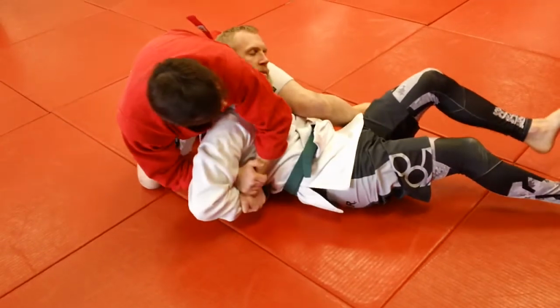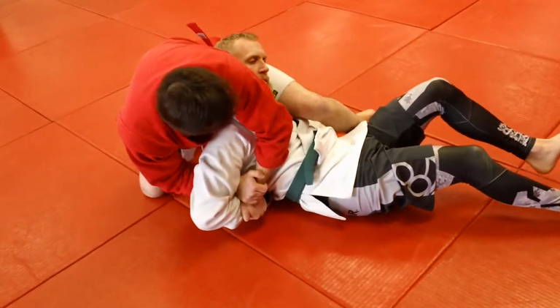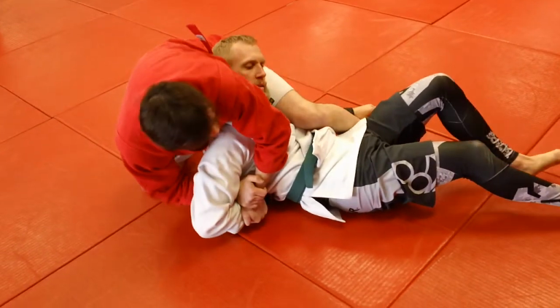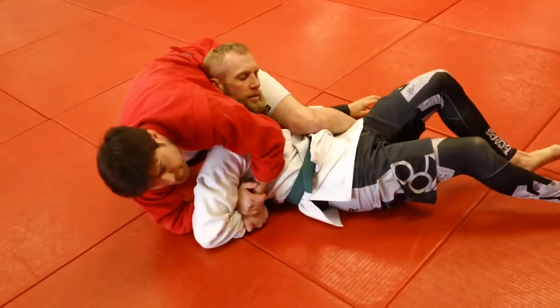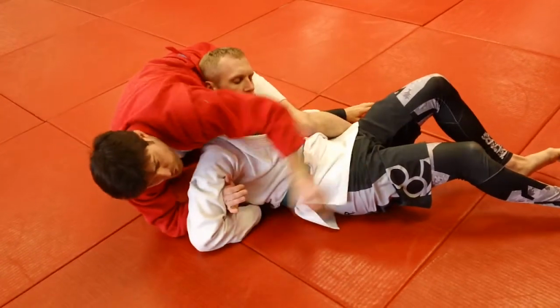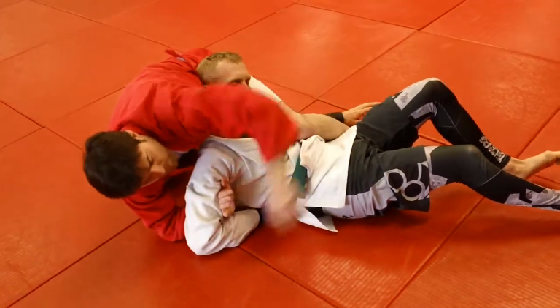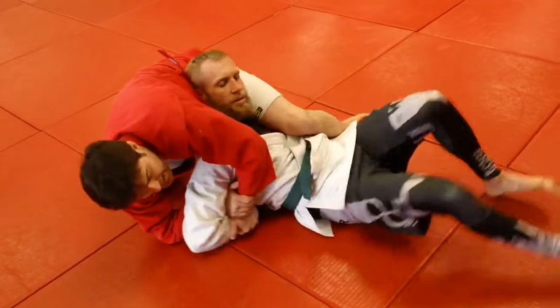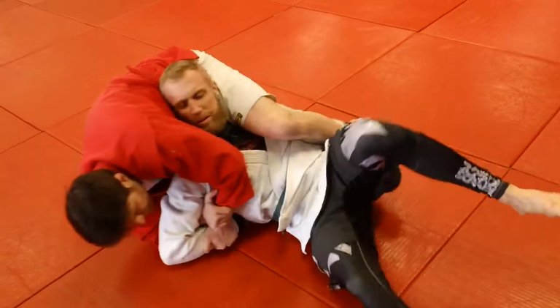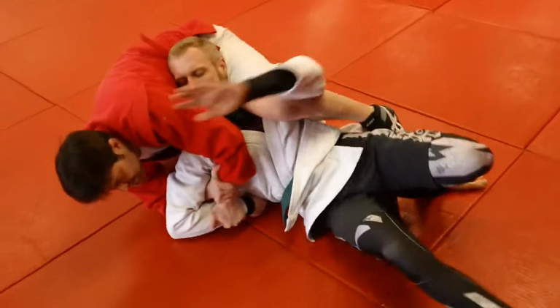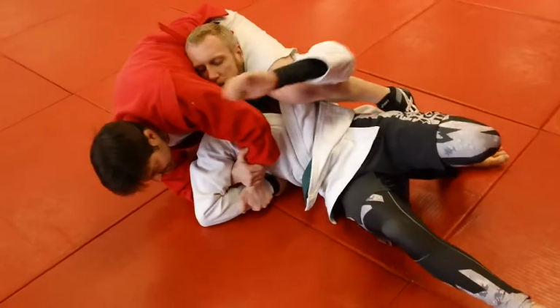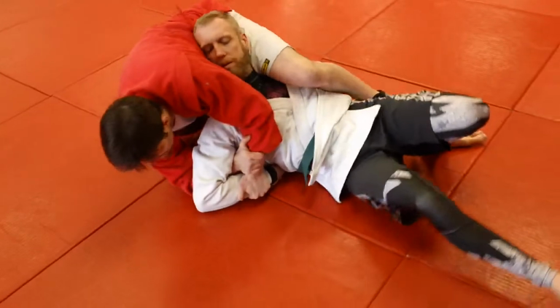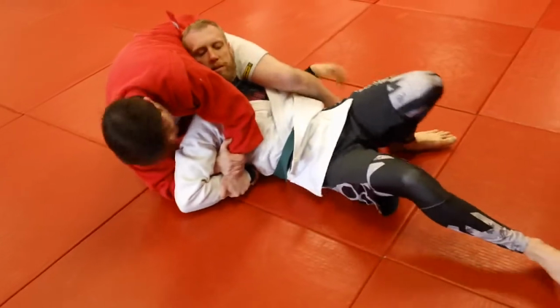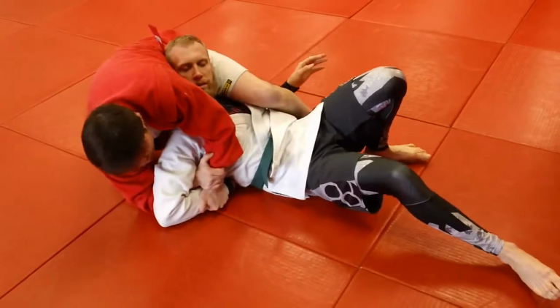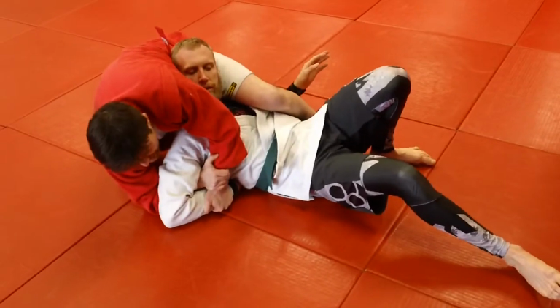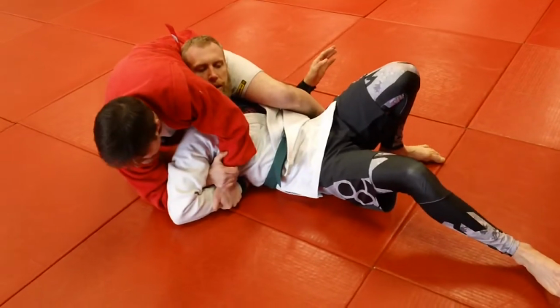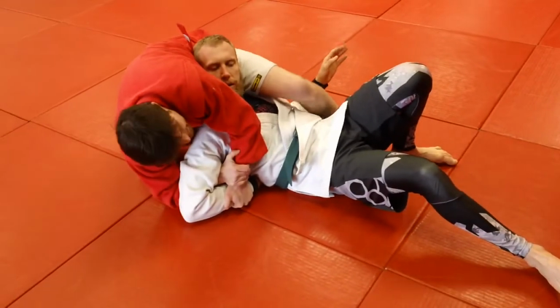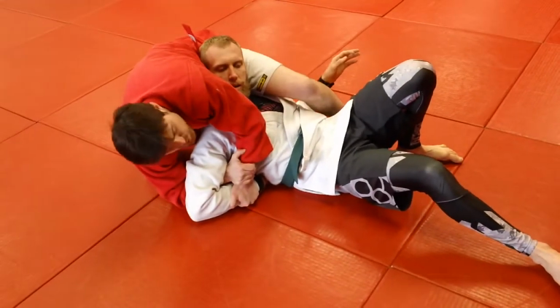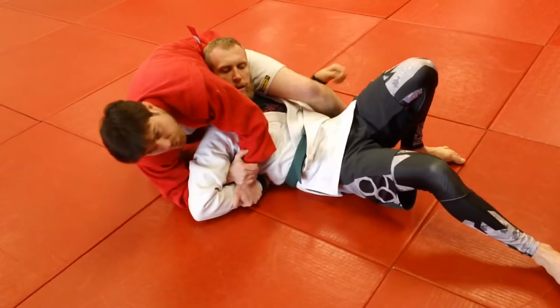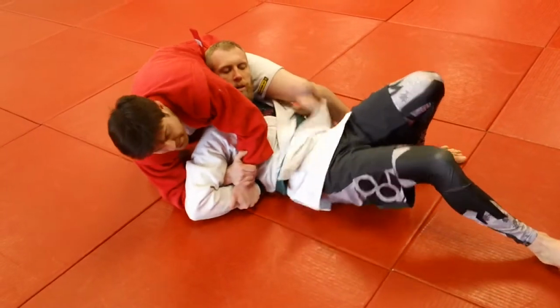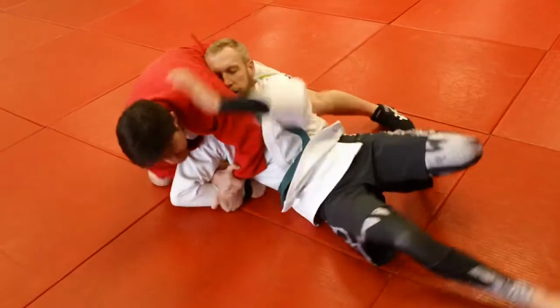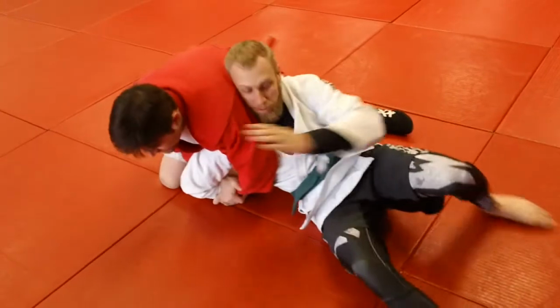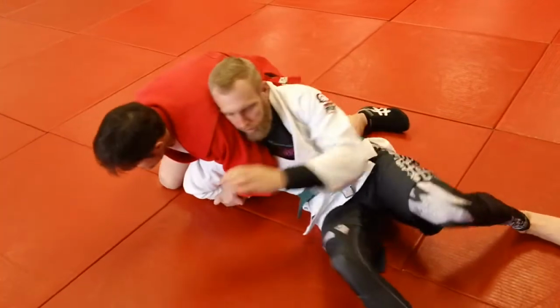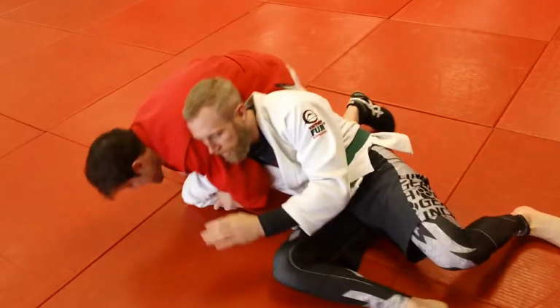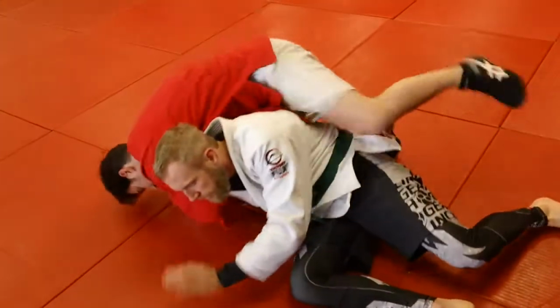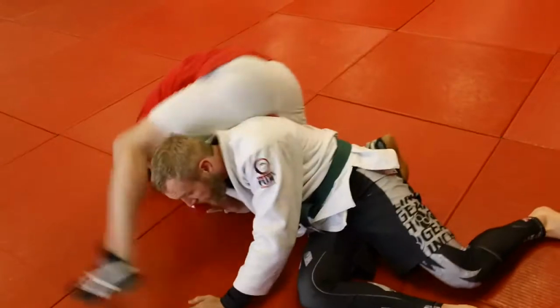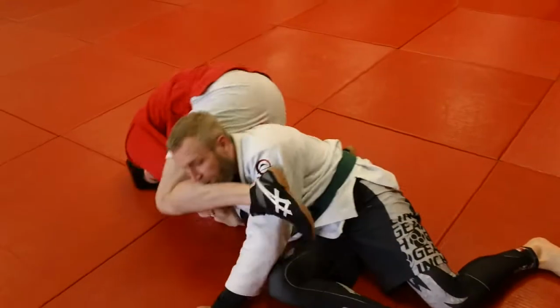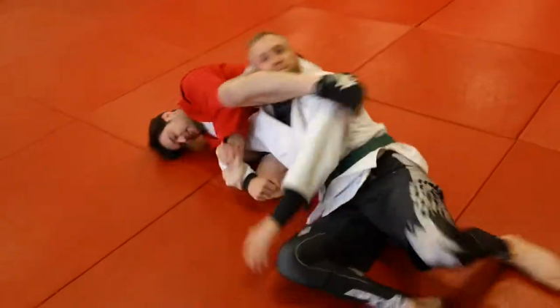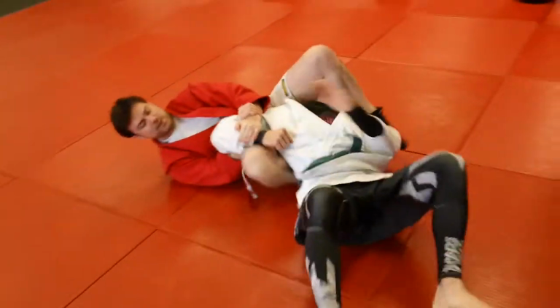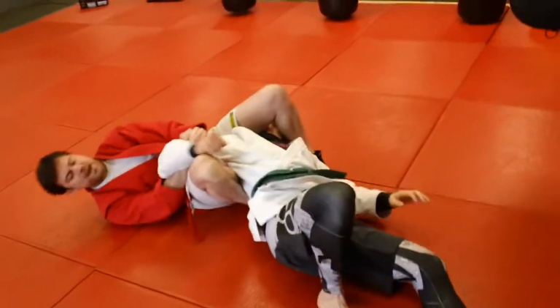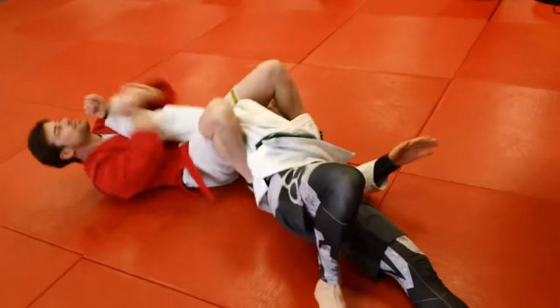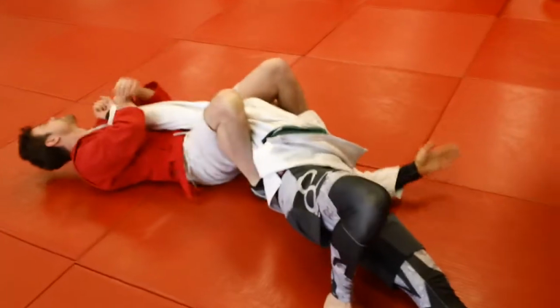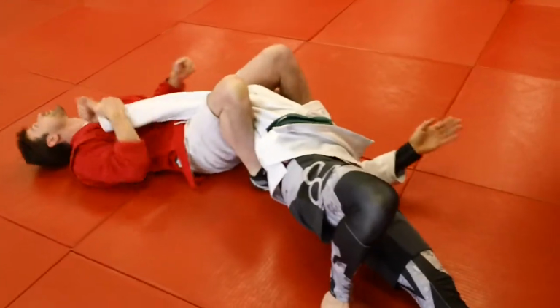Now, this knee keeps him from turning that way to get out of it. He can try and get through, but he has to swim through my leg first, and if he does that, we come right back into a straight arm lock.